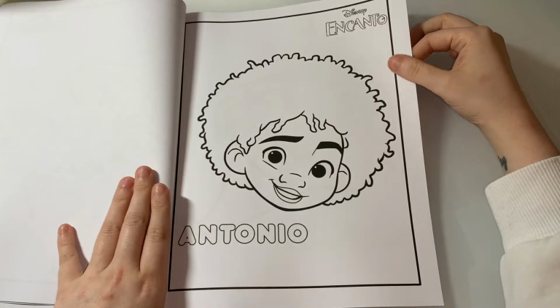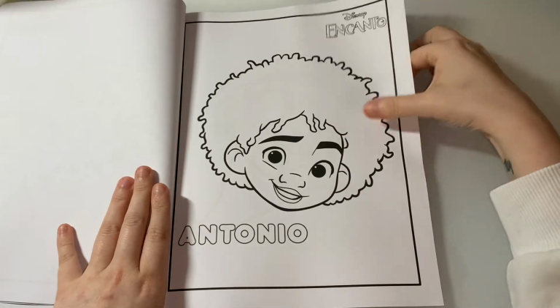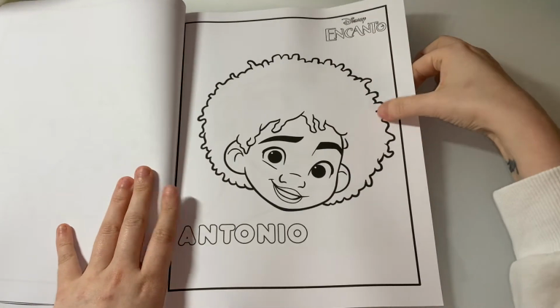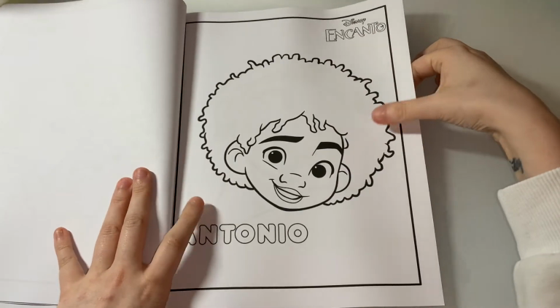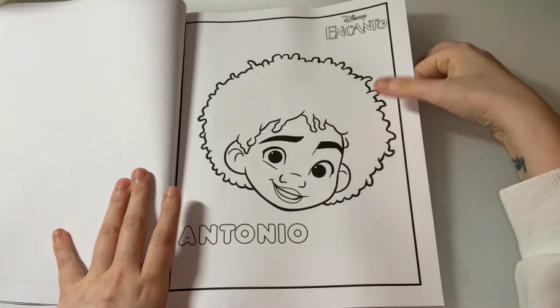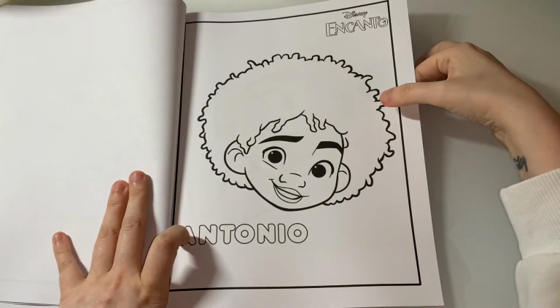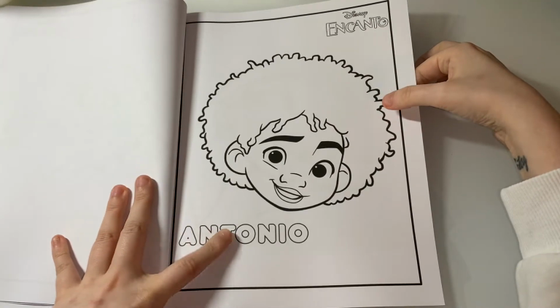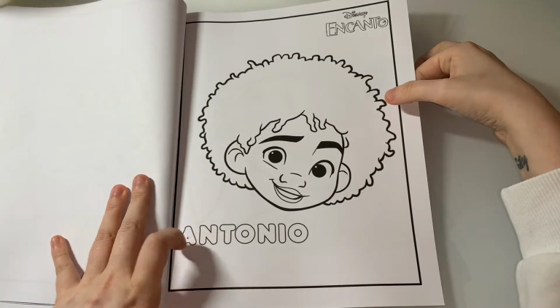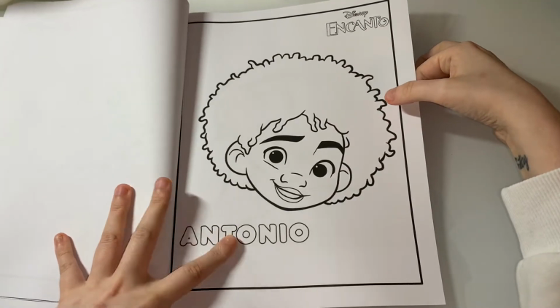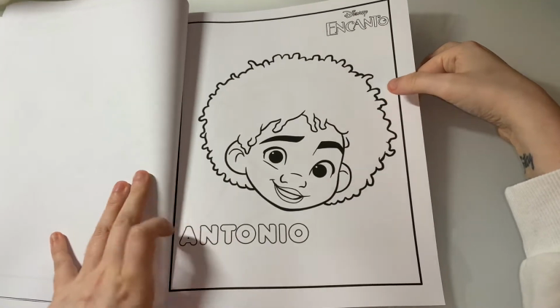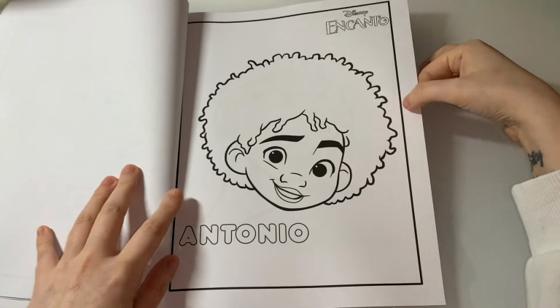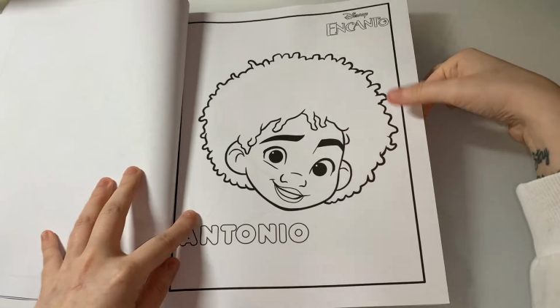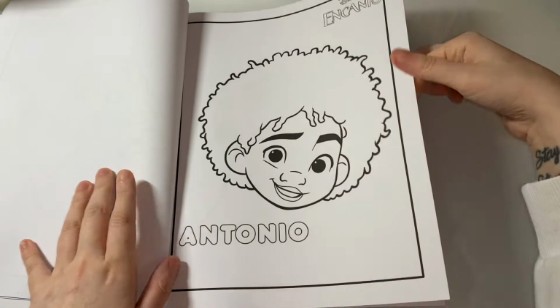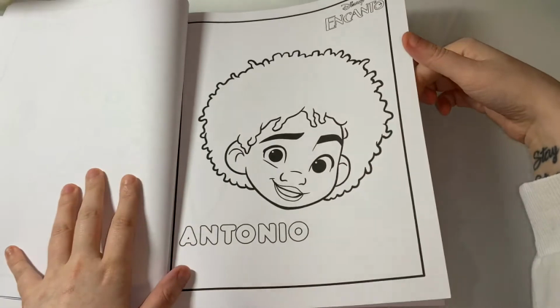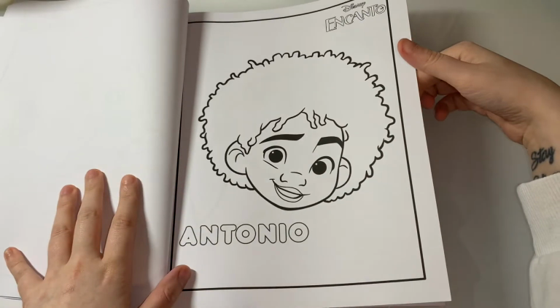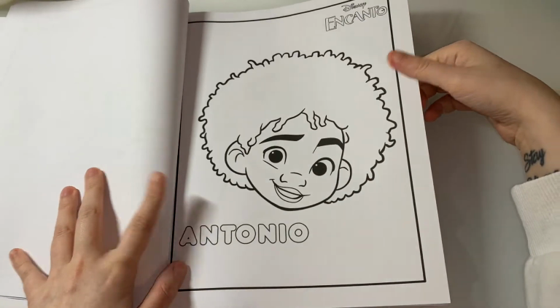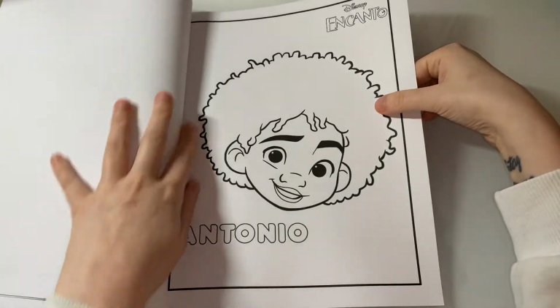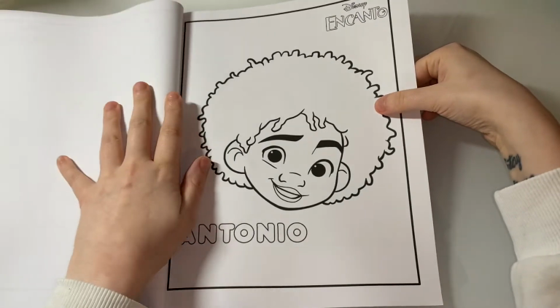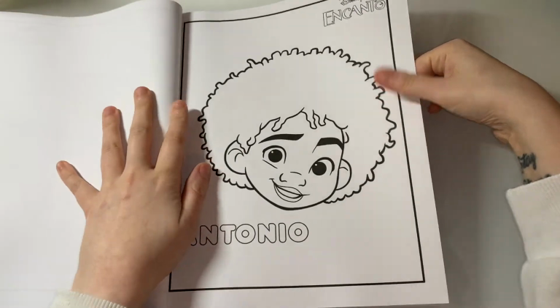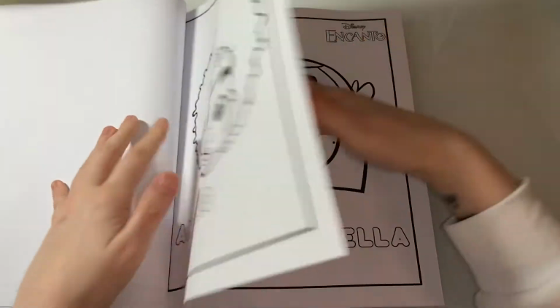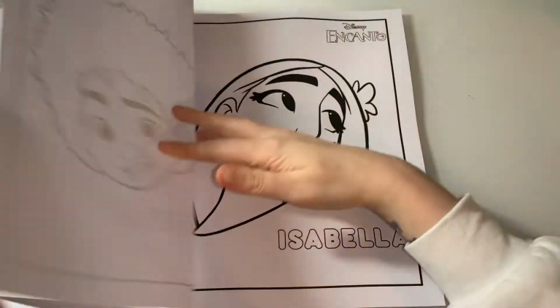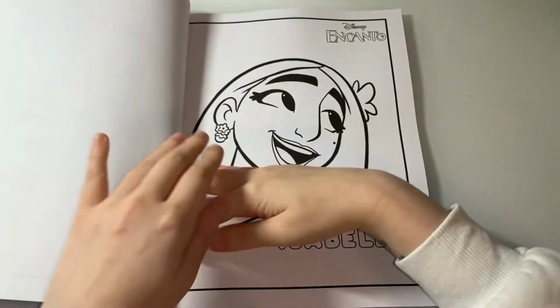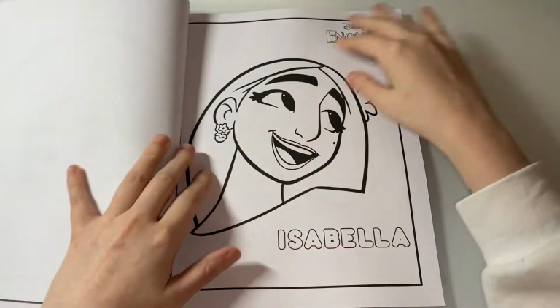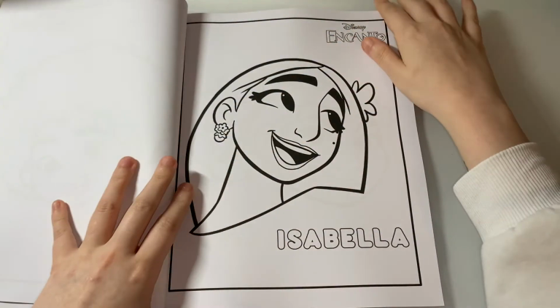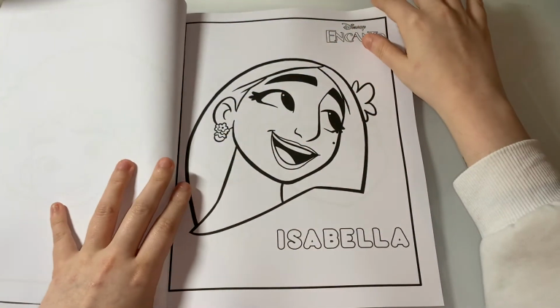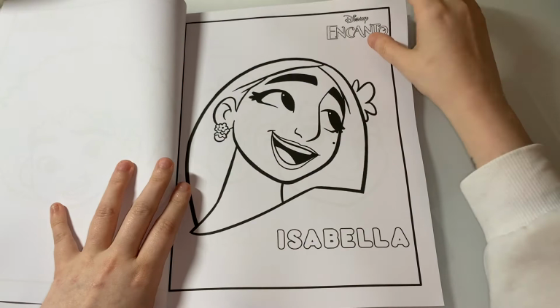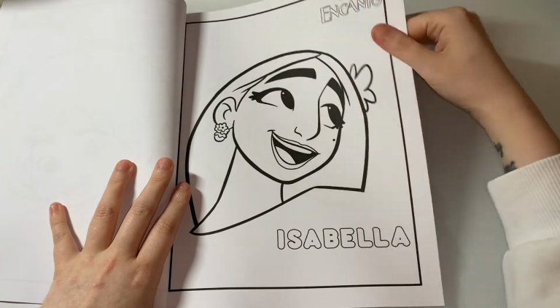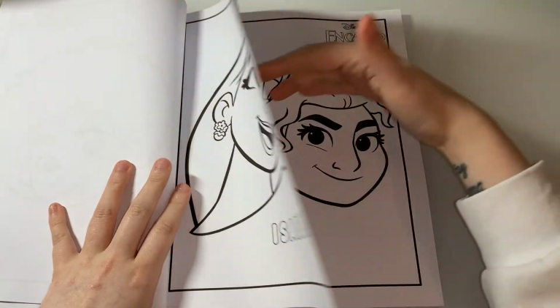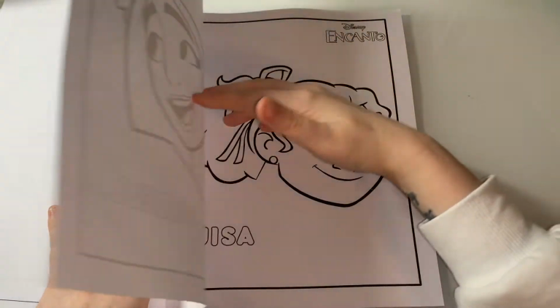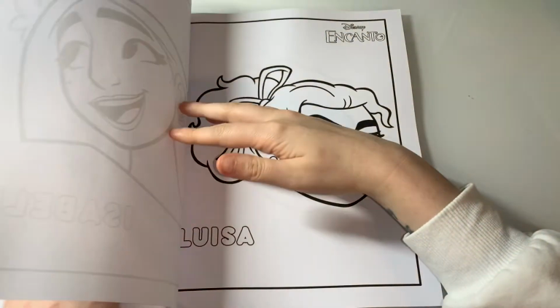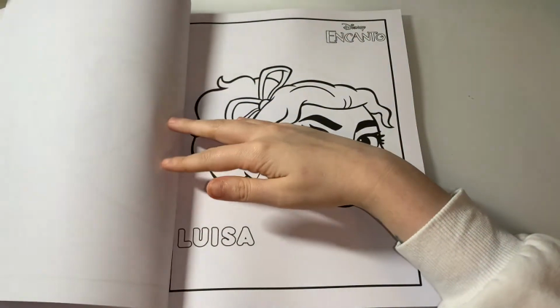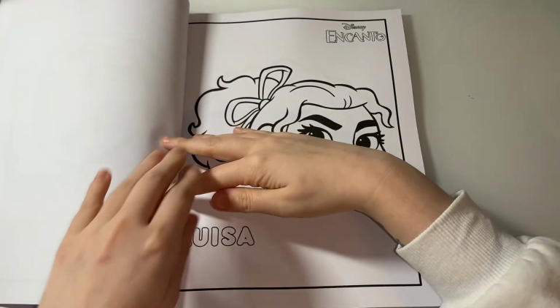I do like these ones with the faces where it has the actual character's name. So we have Antonio, then you have Isabella, and Louisa.